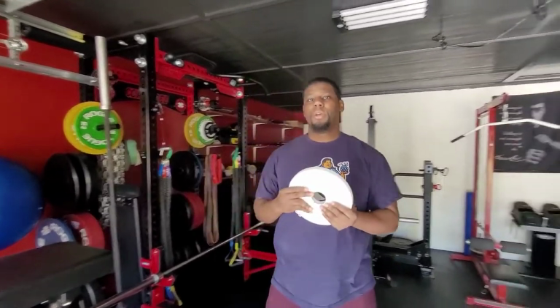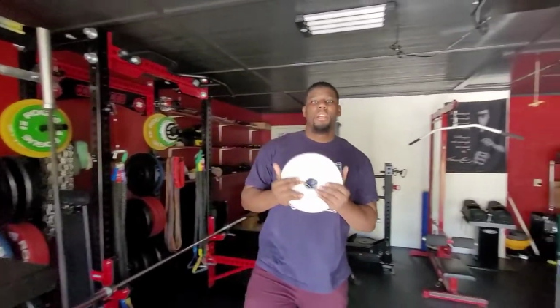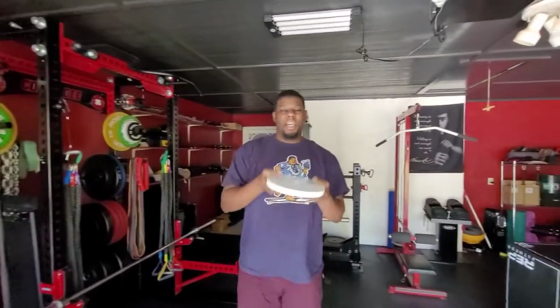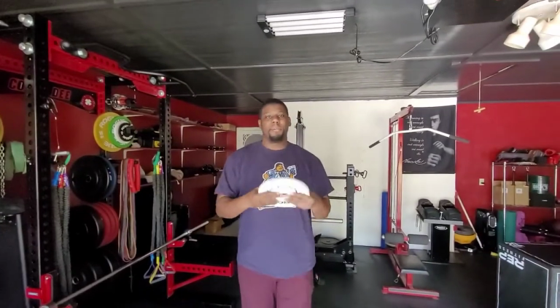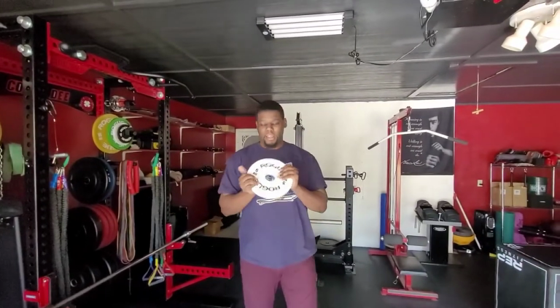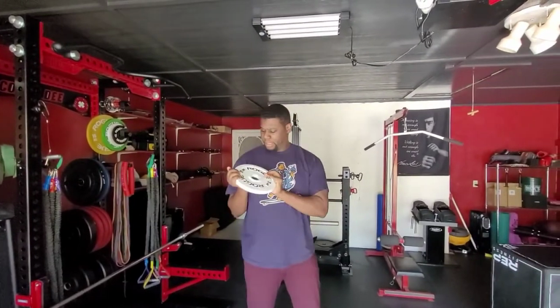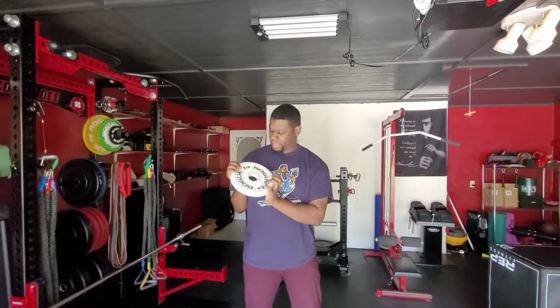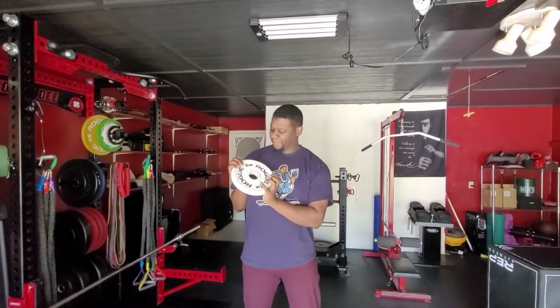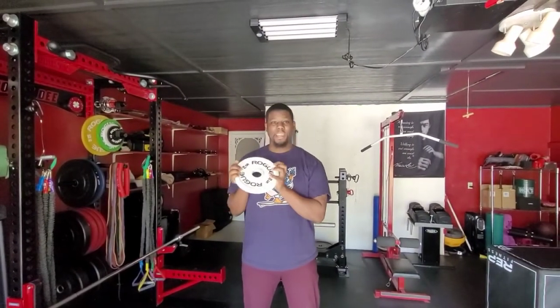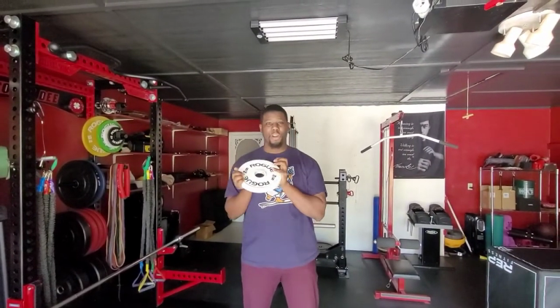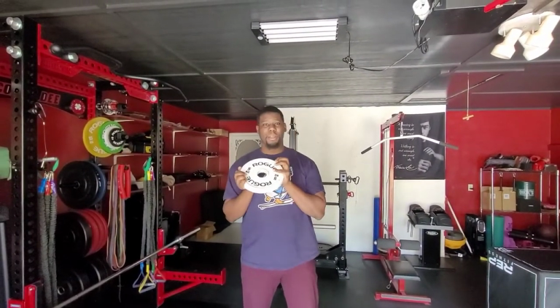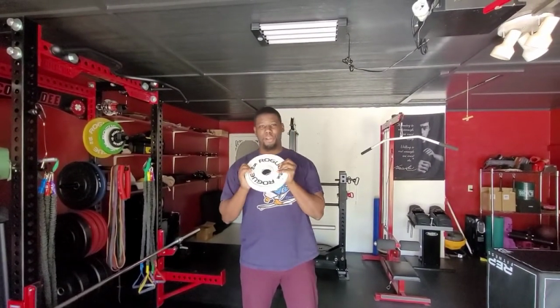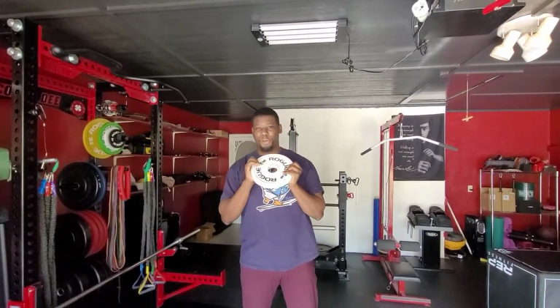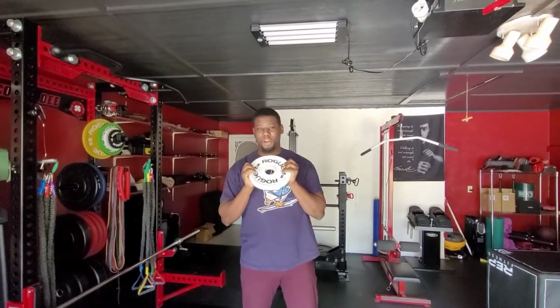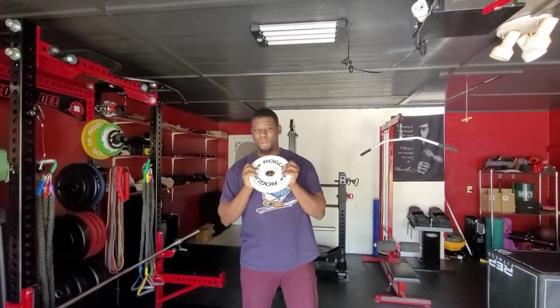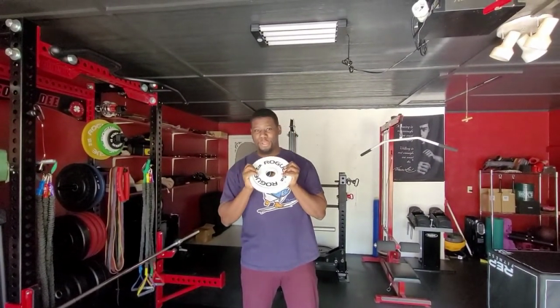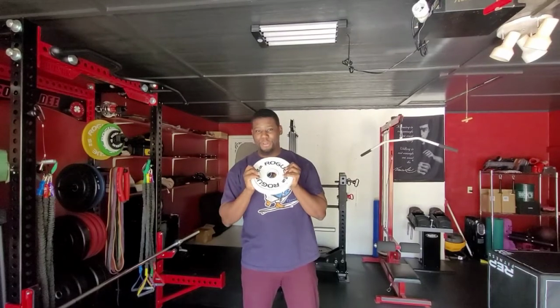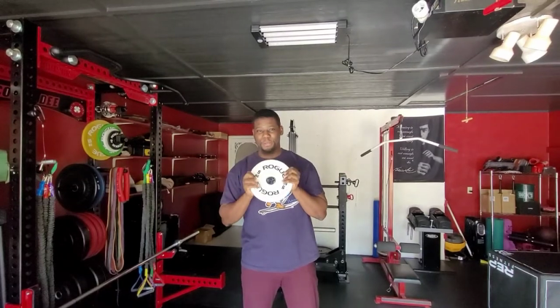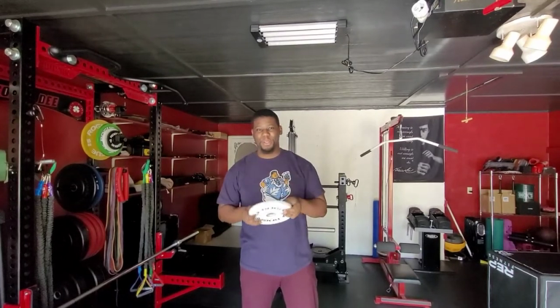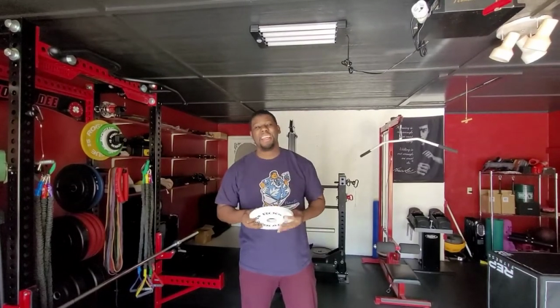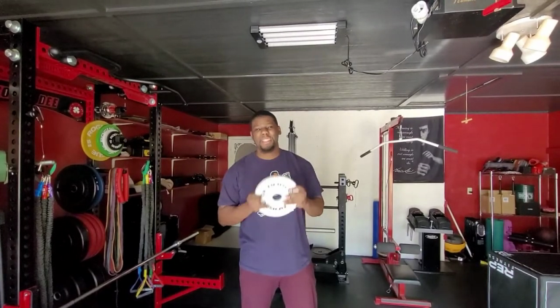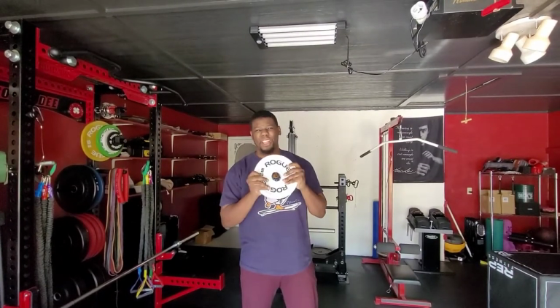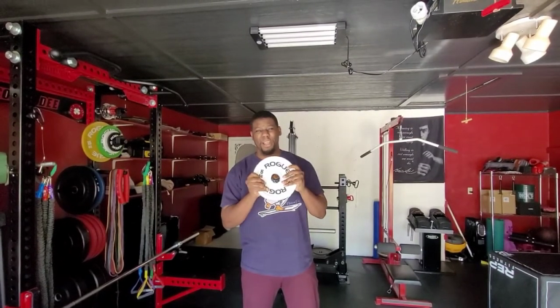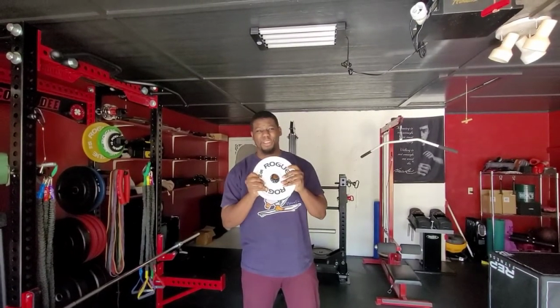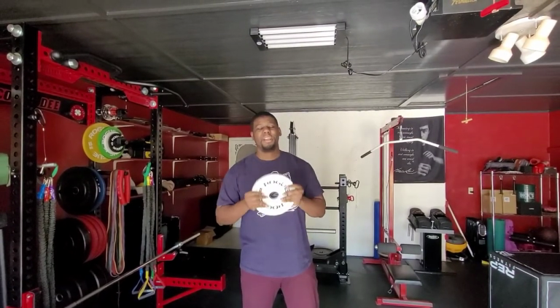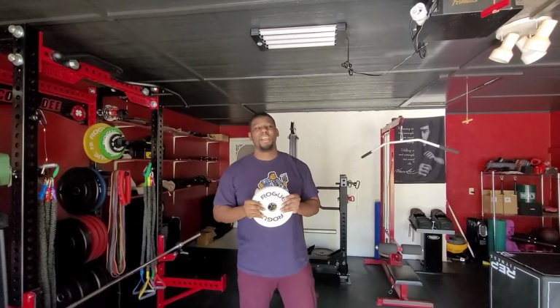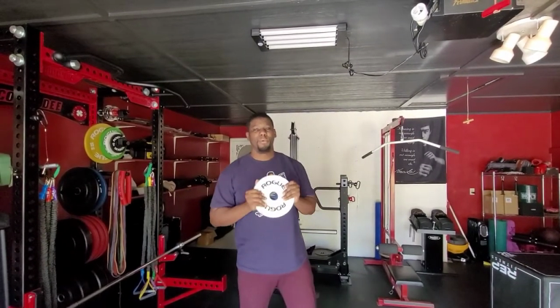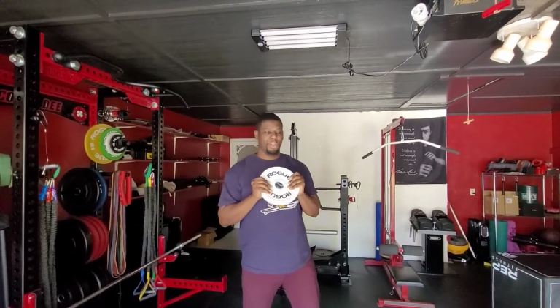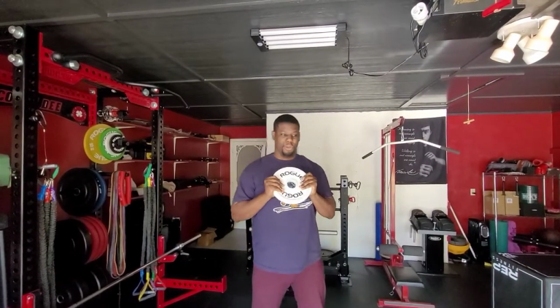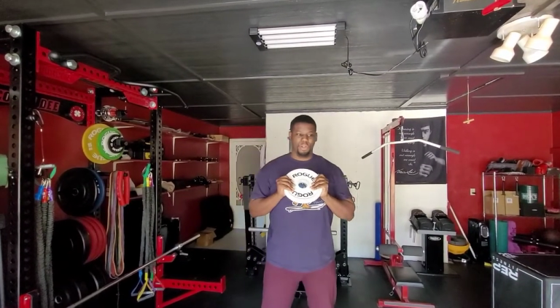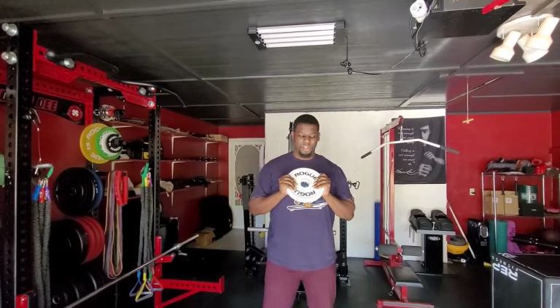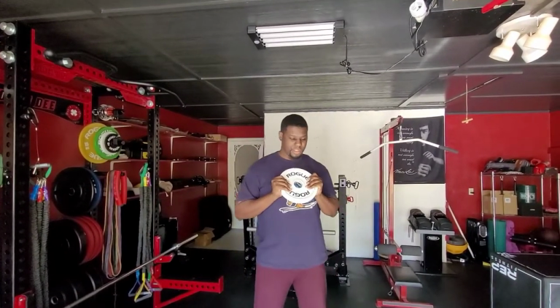I got my five kilogram plate. I know we're in America and we don't use kilograms, but that's about 11 pounds. What we're gonna do is hold it at our chest.